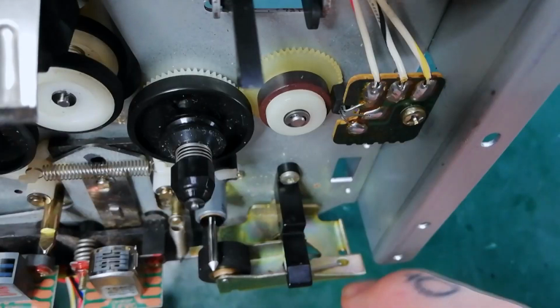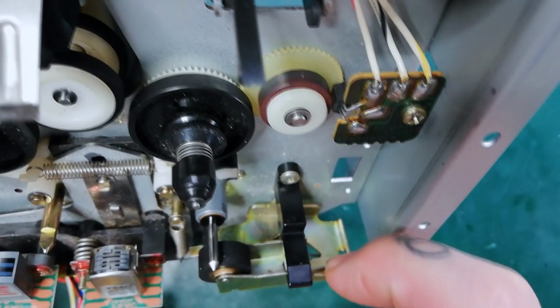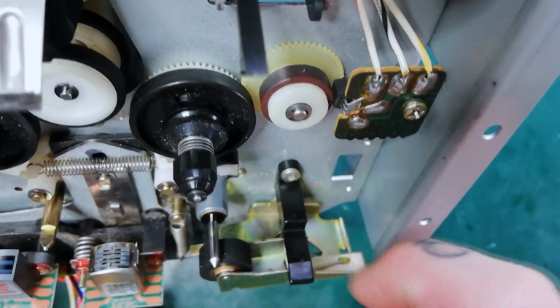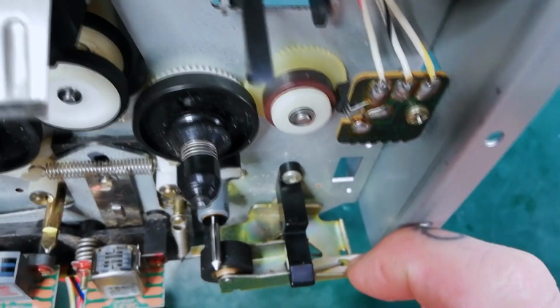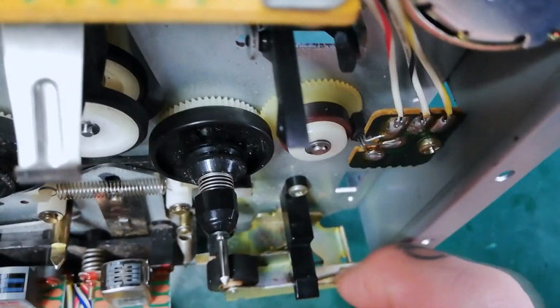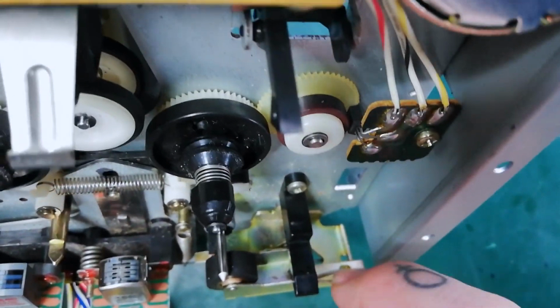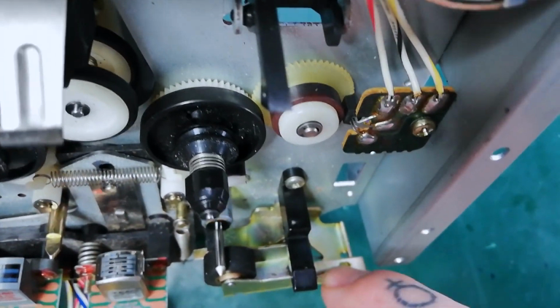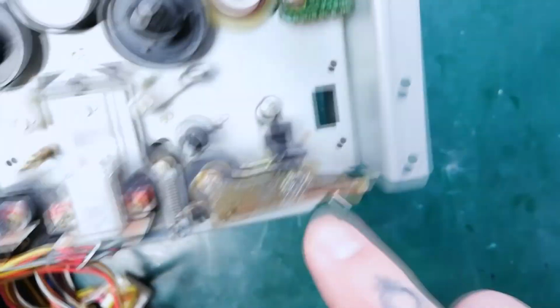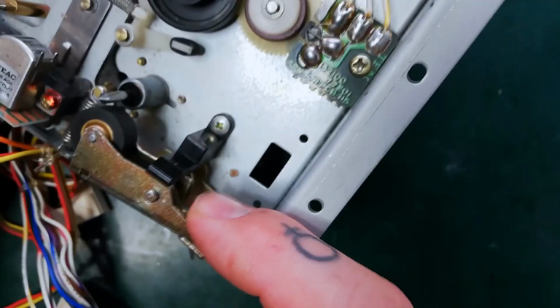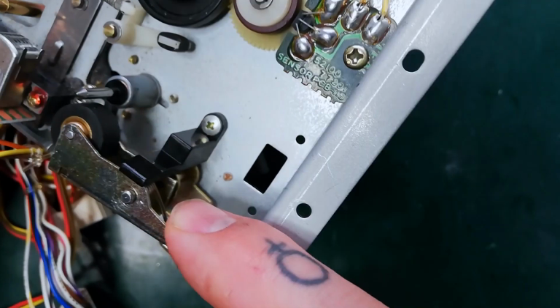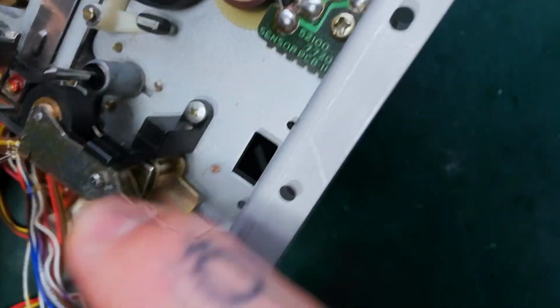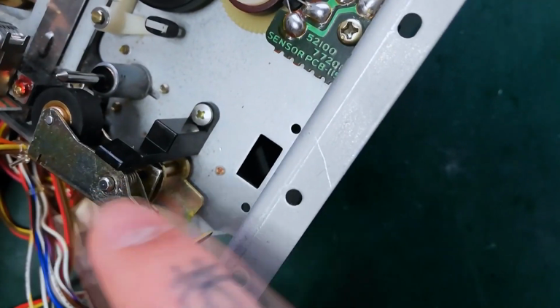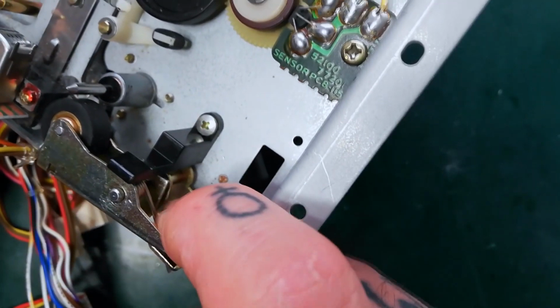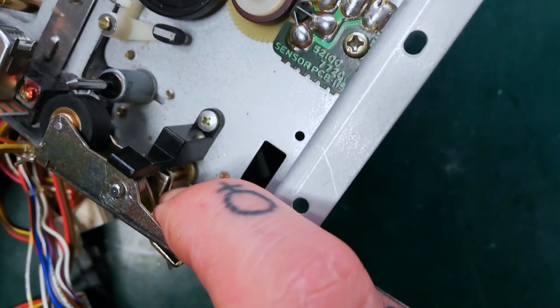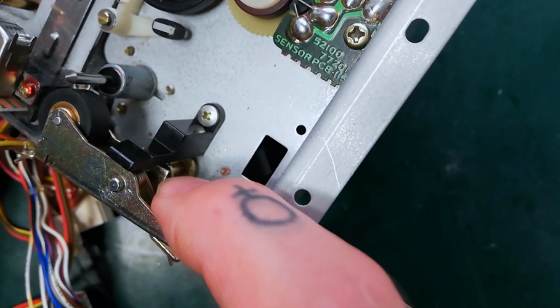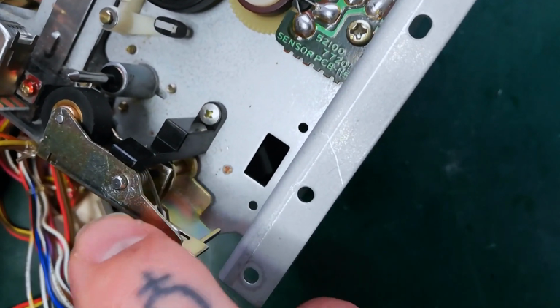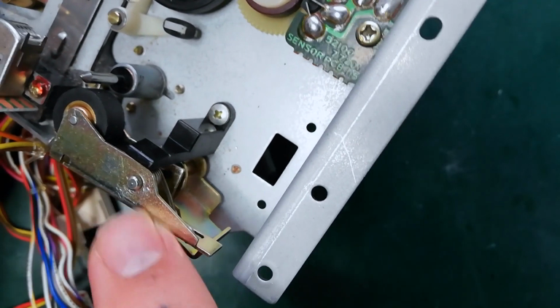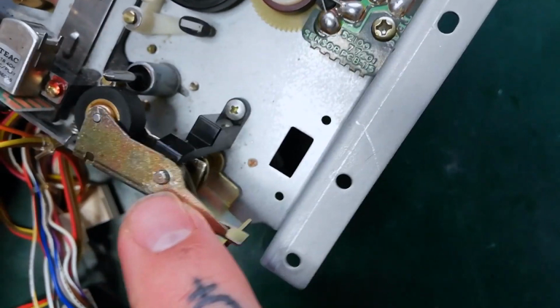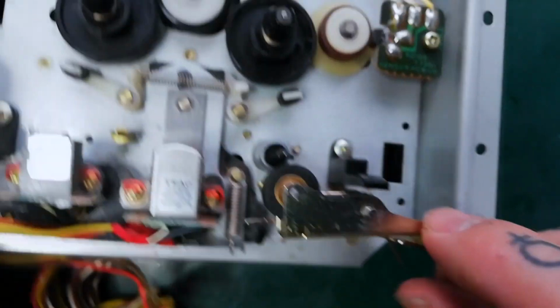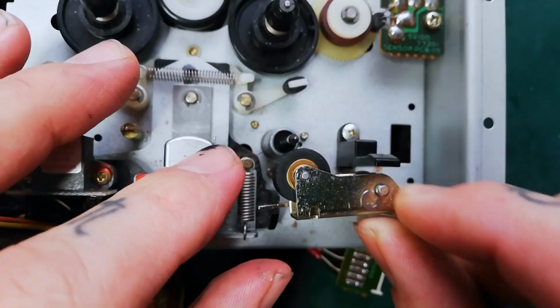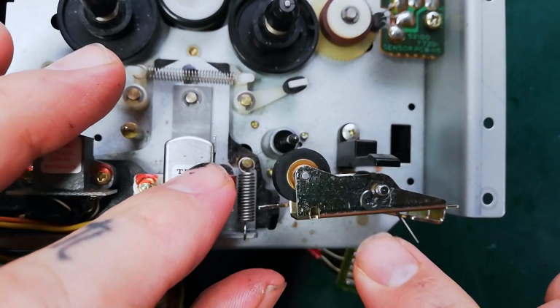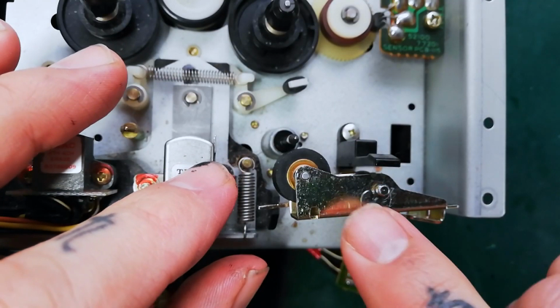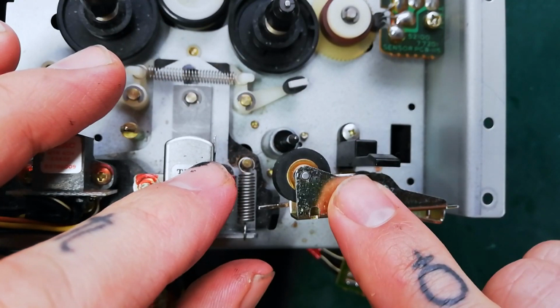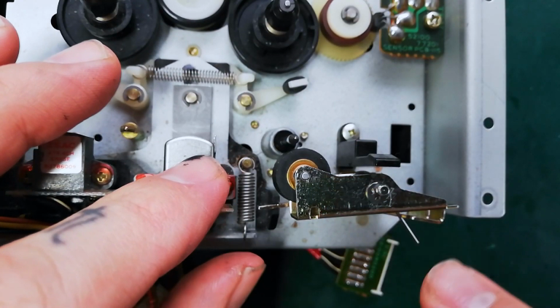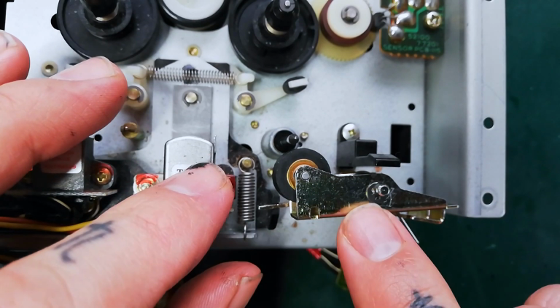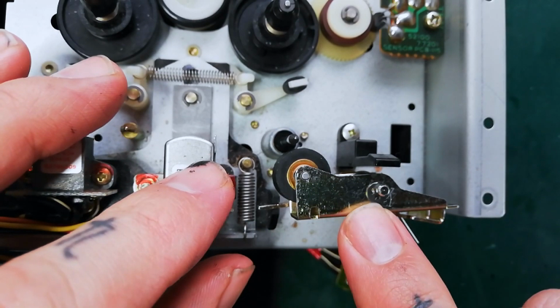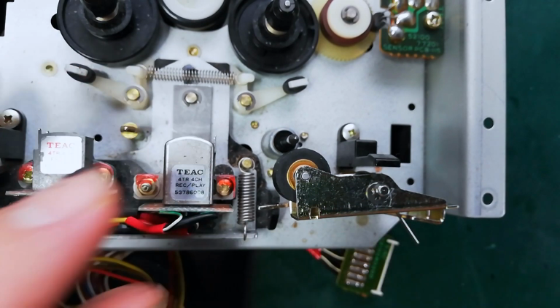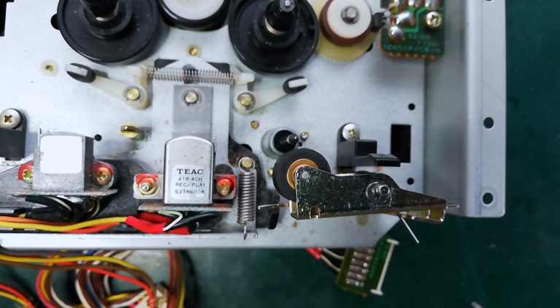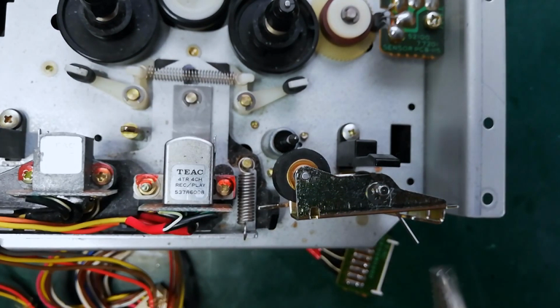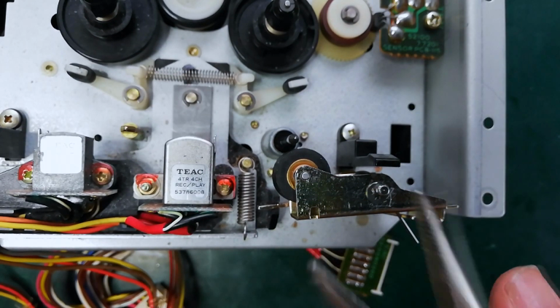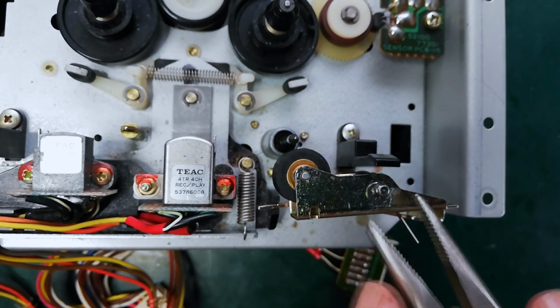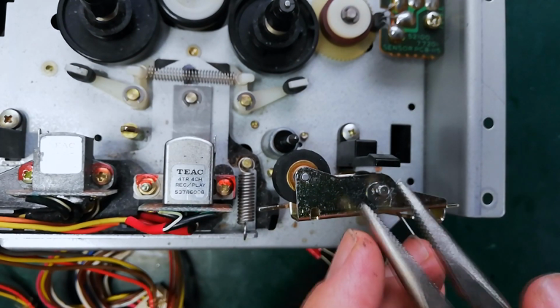The shorter protruding part is in the hole on the pinch roller arm, with that pole going through the spring and both holes on the pinch roller arm. Now we'll replace the C clip — push it on part of the way with my finger, and then pinch it on the rest of the way with pliers.